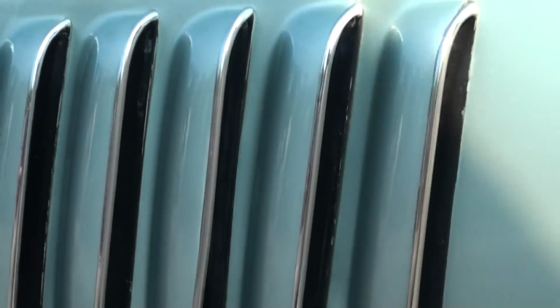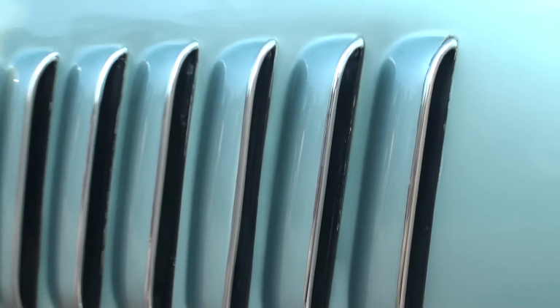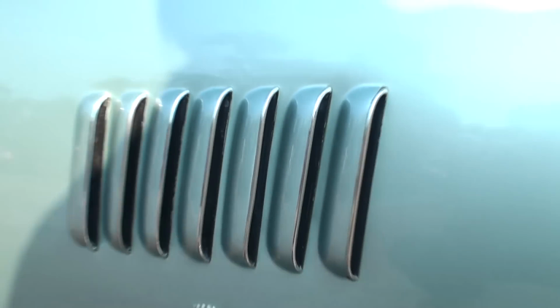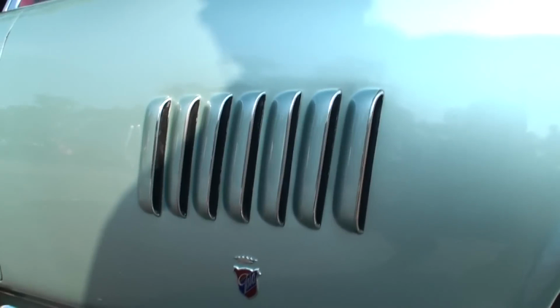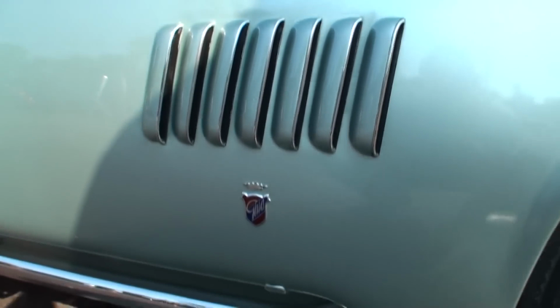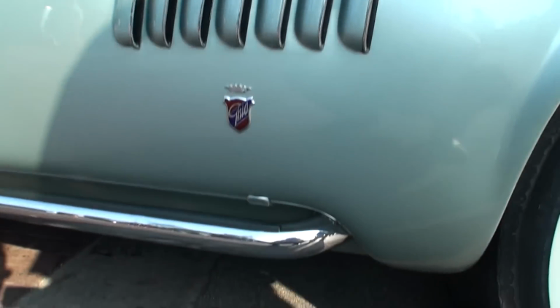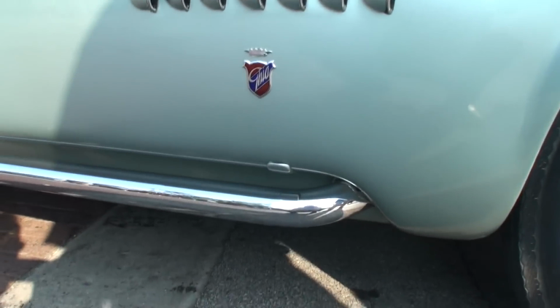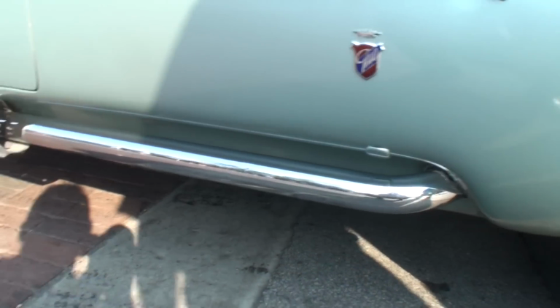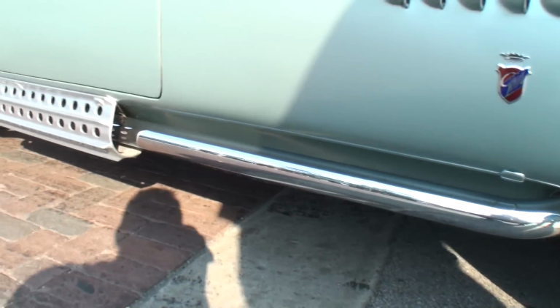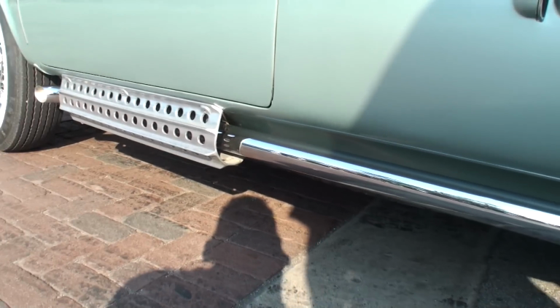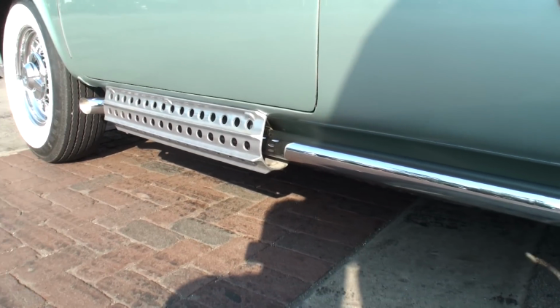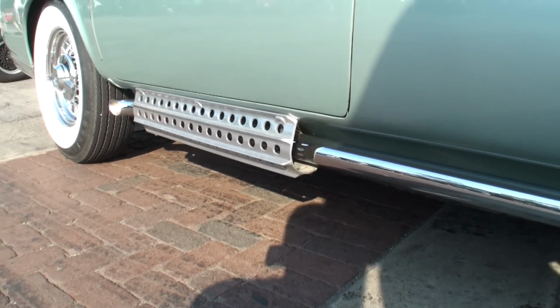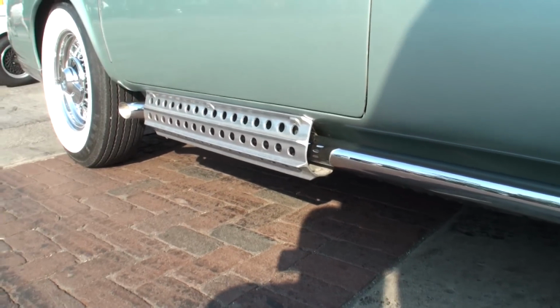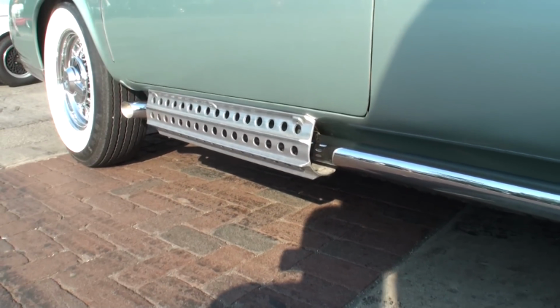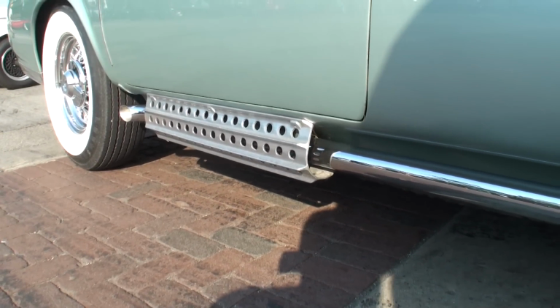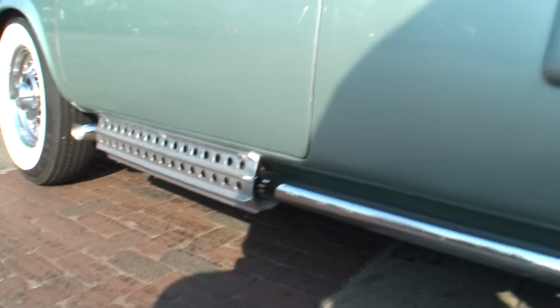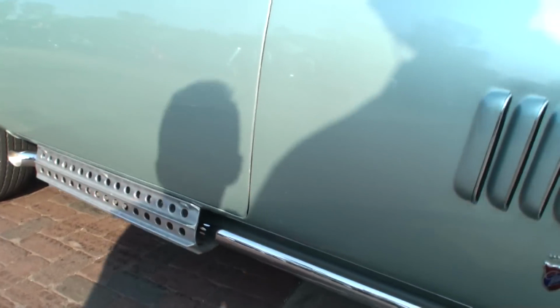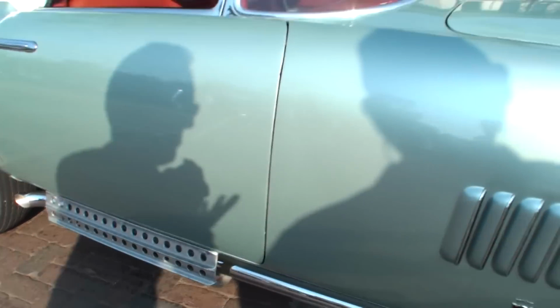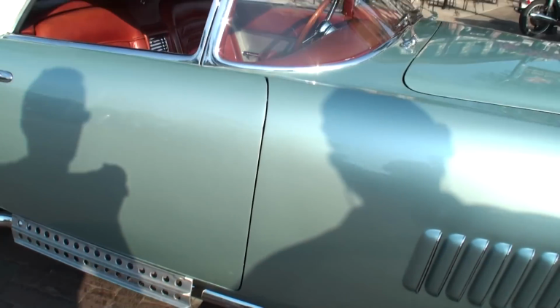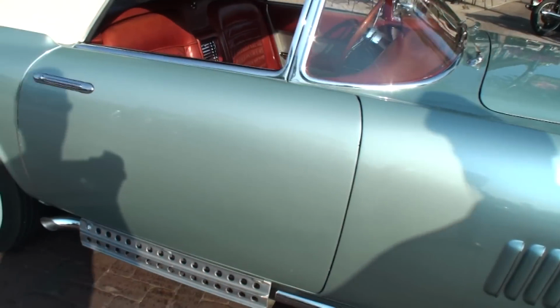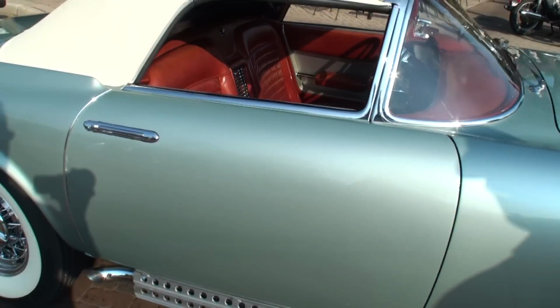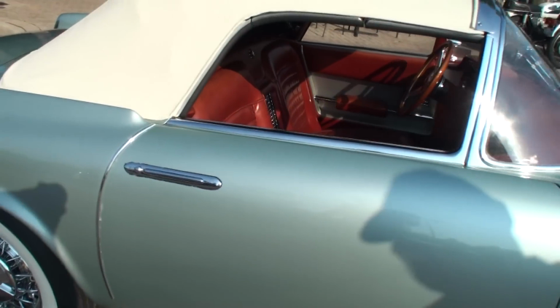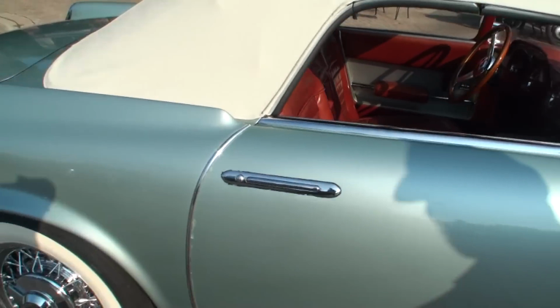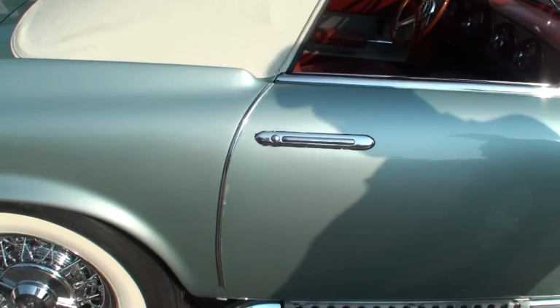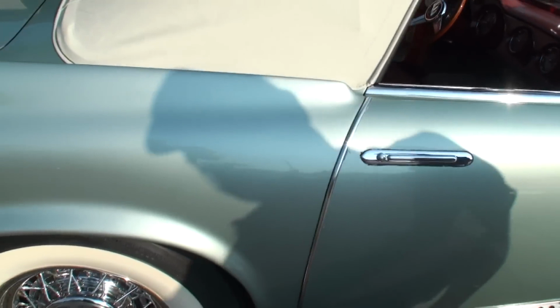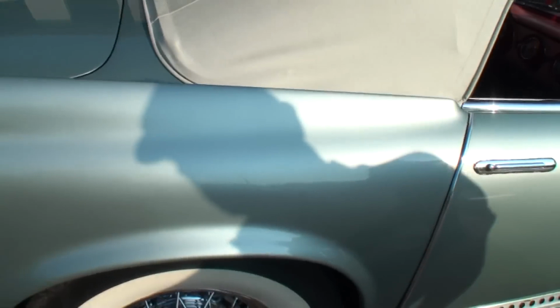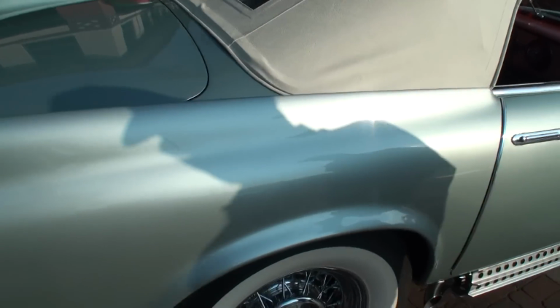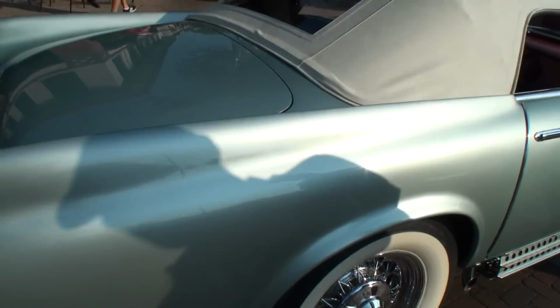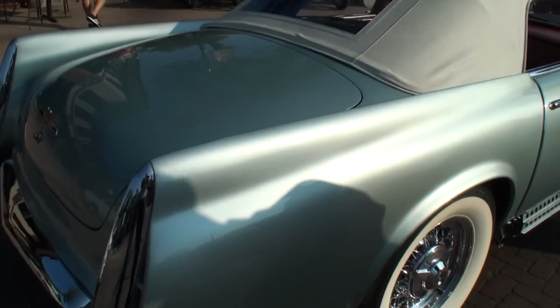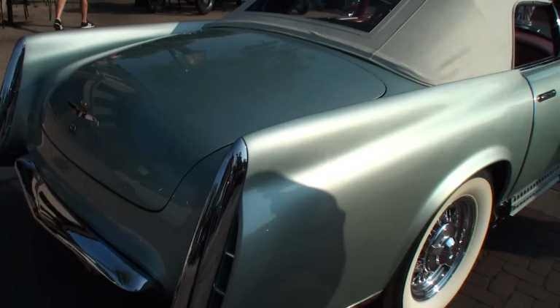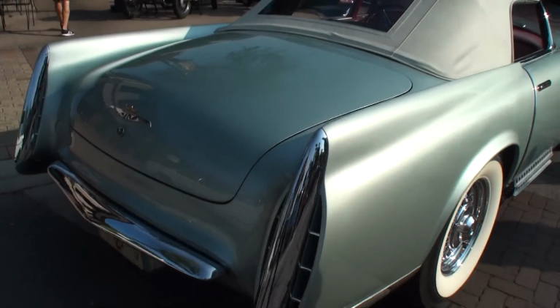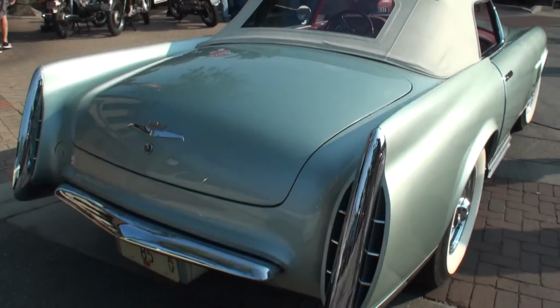It's one of the highest mileage concept cars that exist — it has probably 17,000 miles. Most concept cars have anywhere from 50 to about 200 or 300. So it's a real driver. Of course, we drove it down here today.